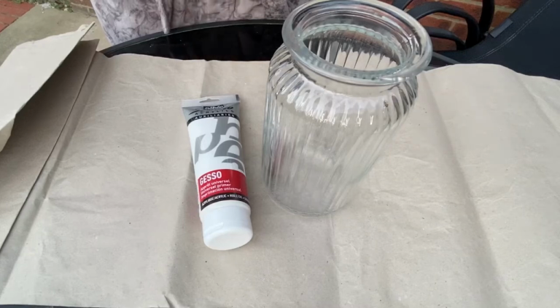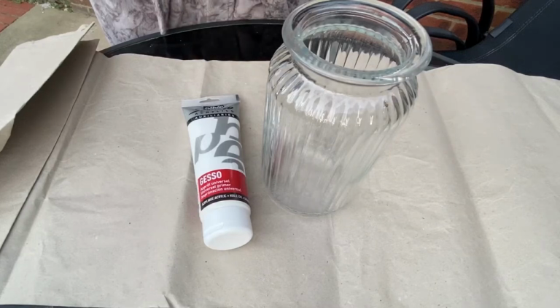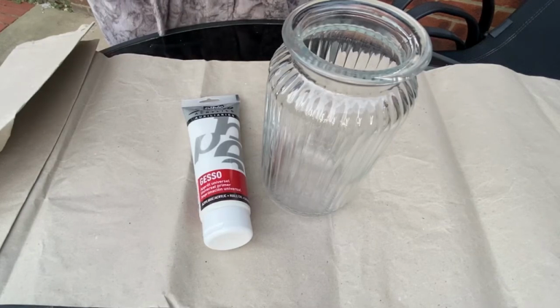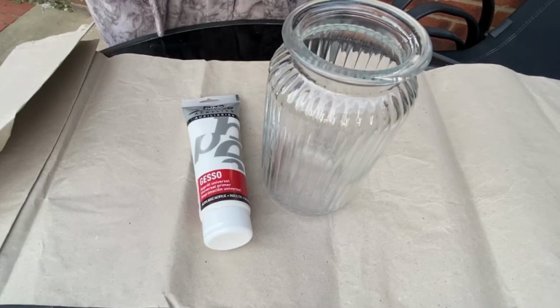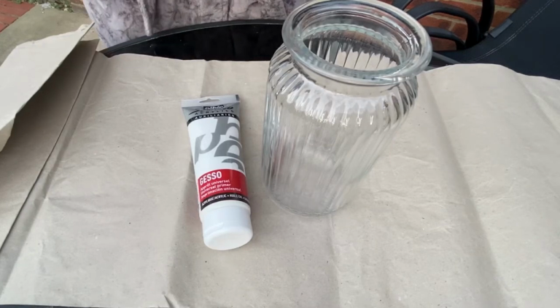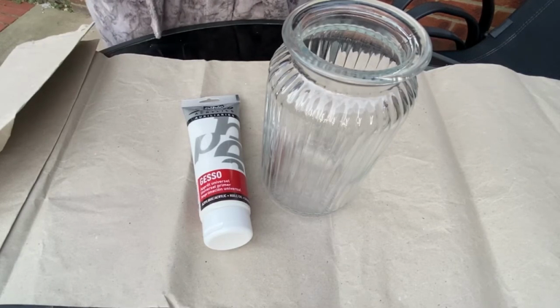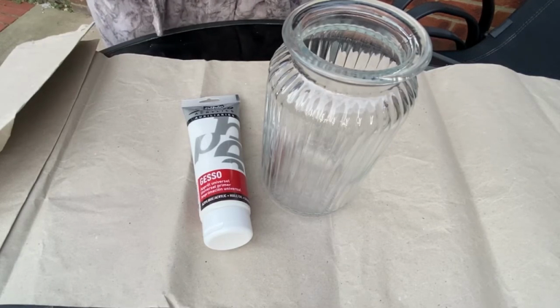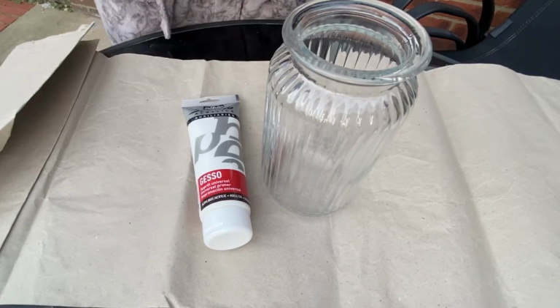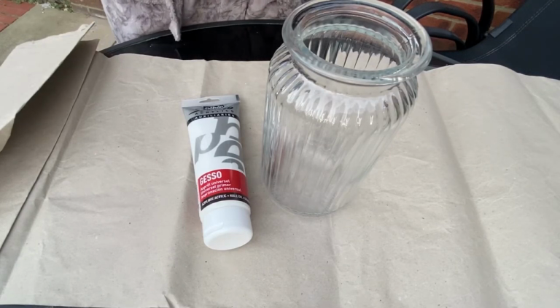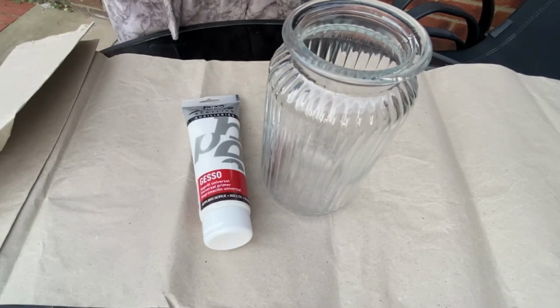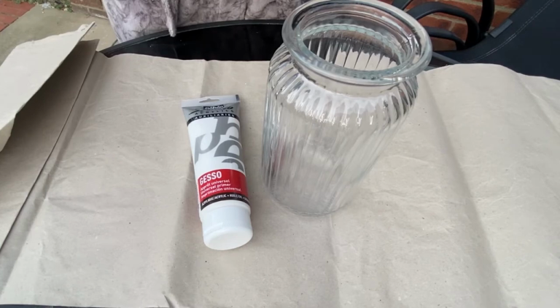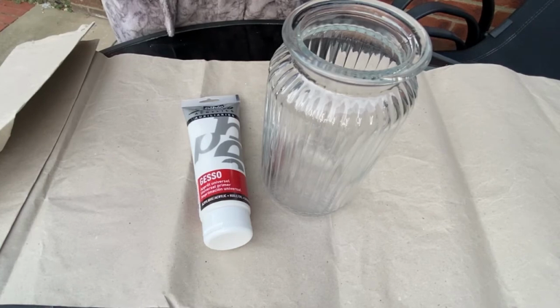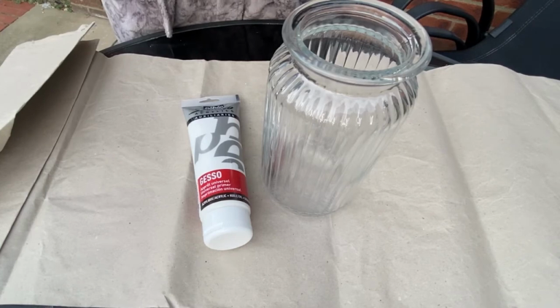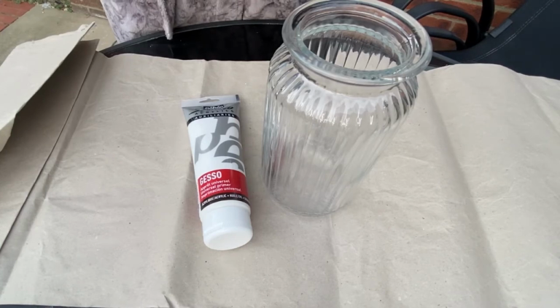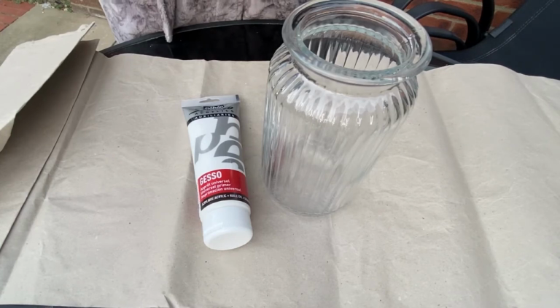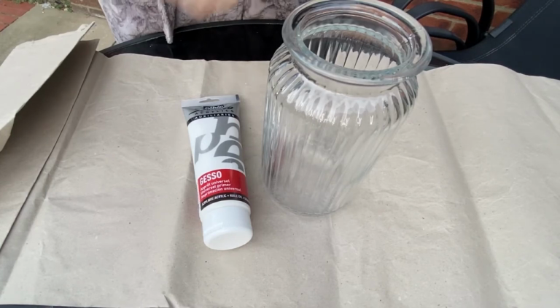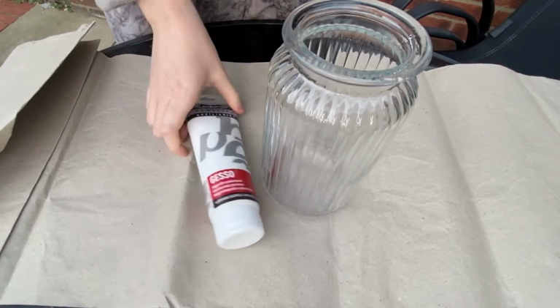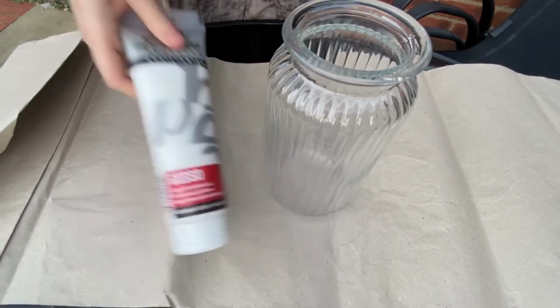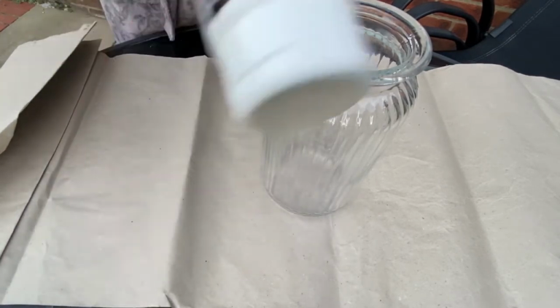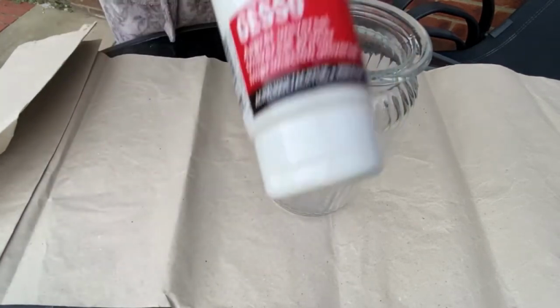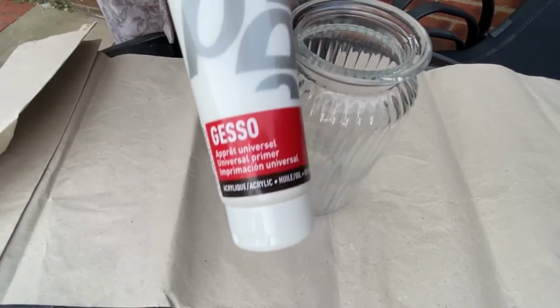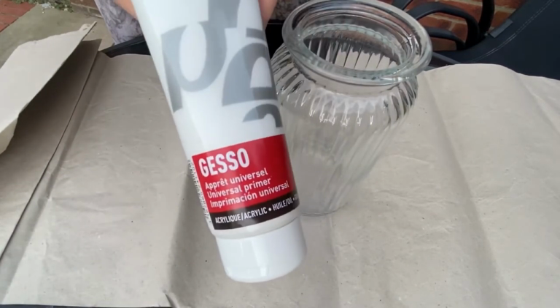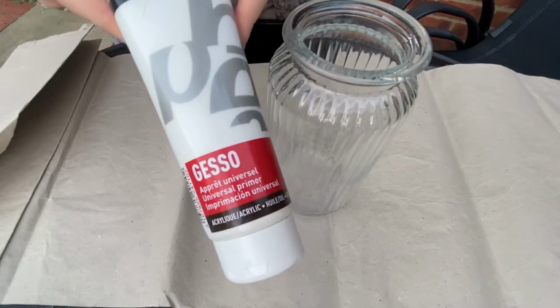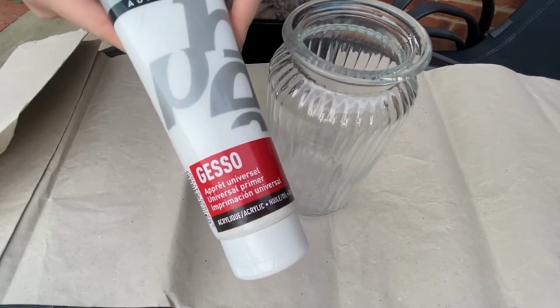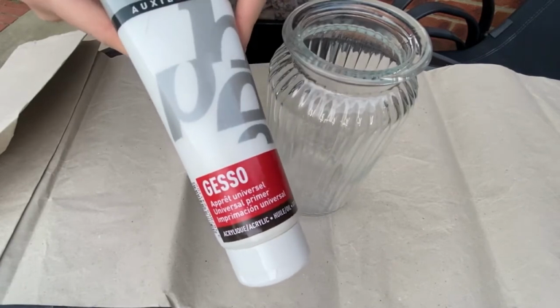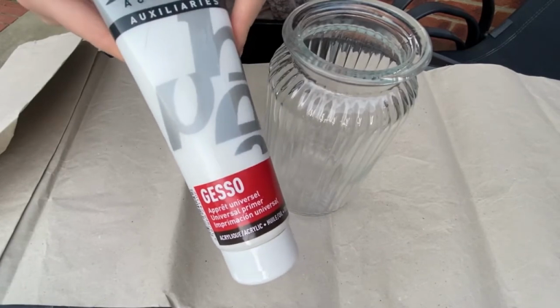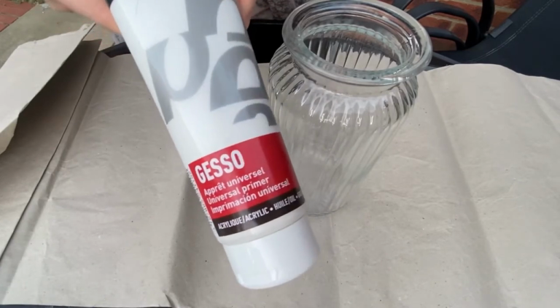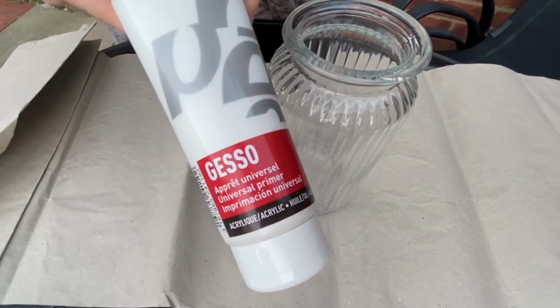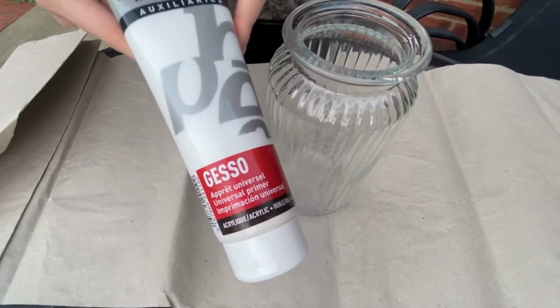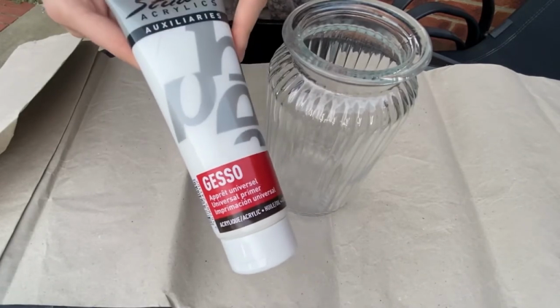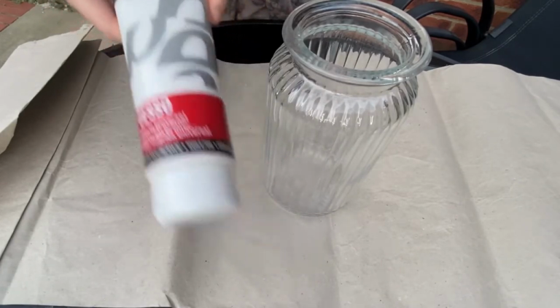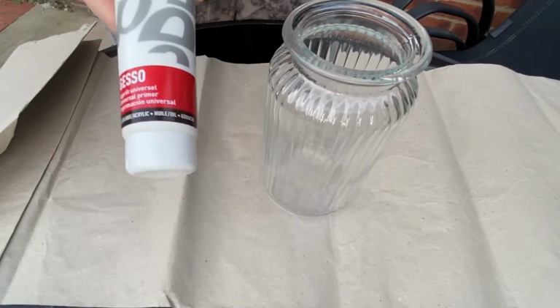Hello everyone! Today we will be painting a glass vase. In order to paint onto glass, you need to first prep the glass with gesso, so that's what I'll be doing today.